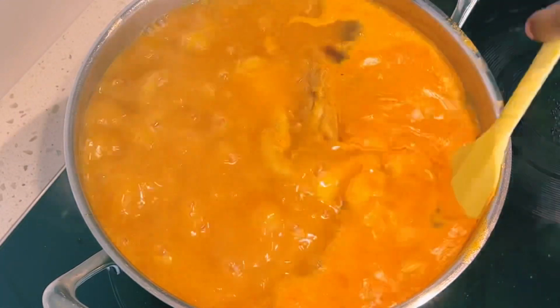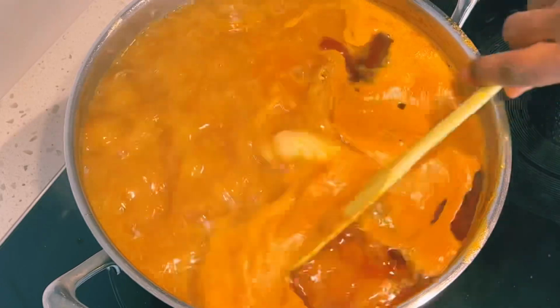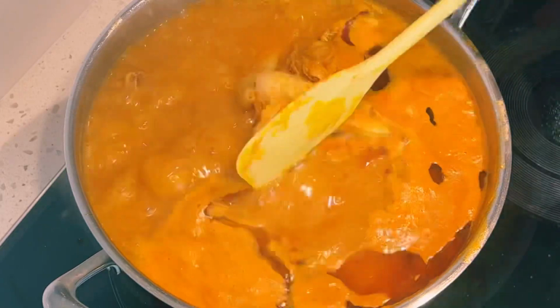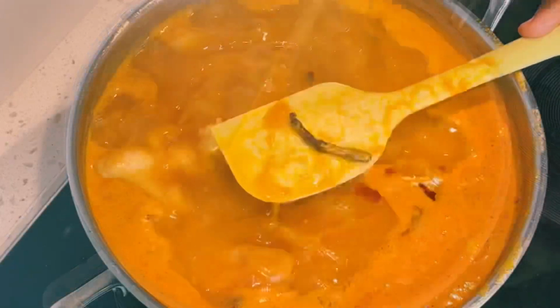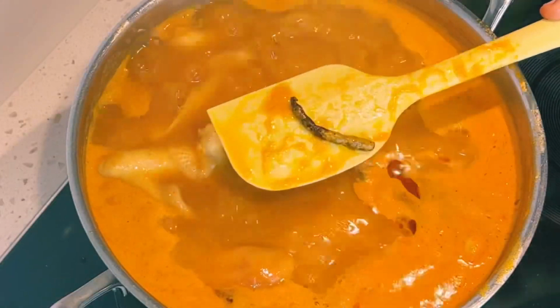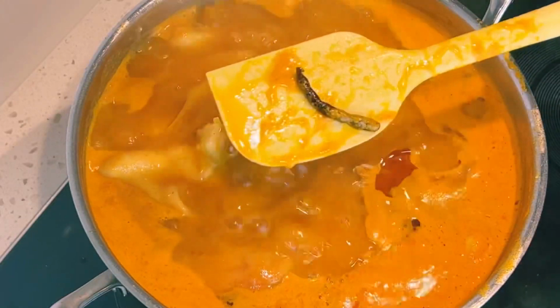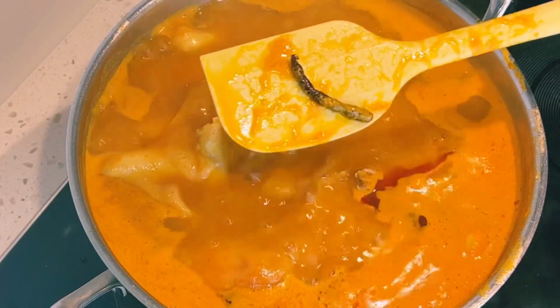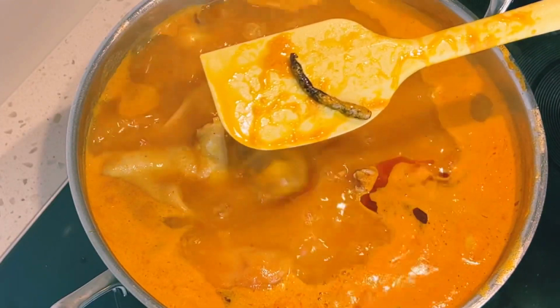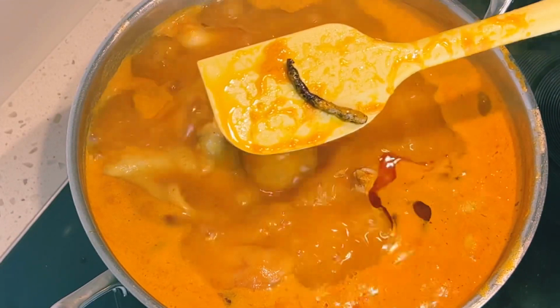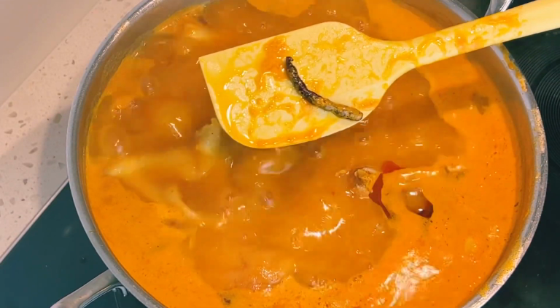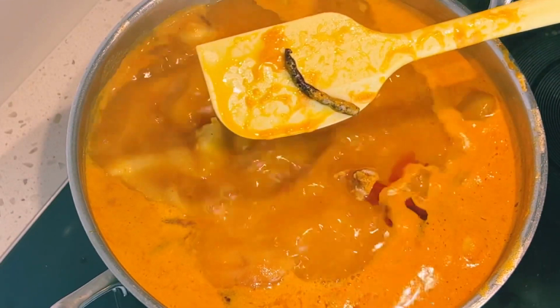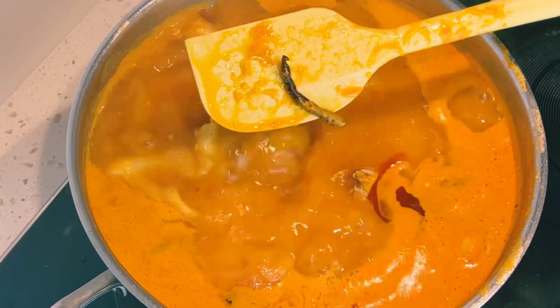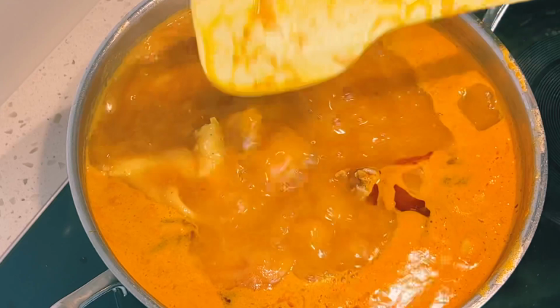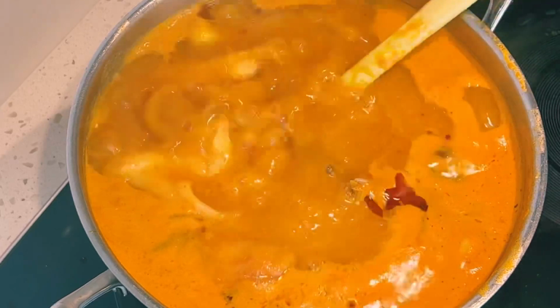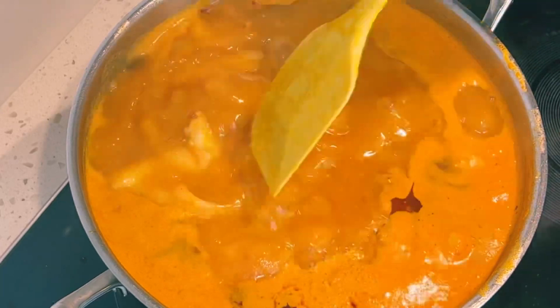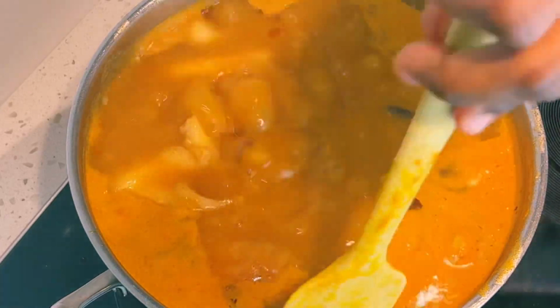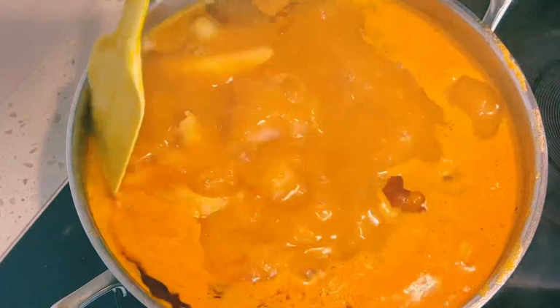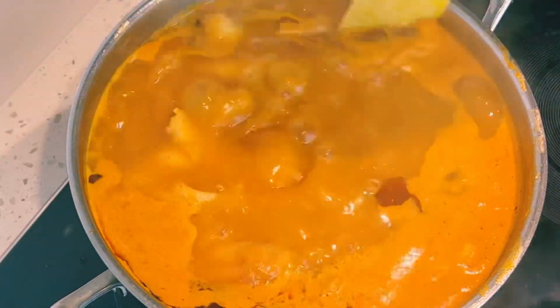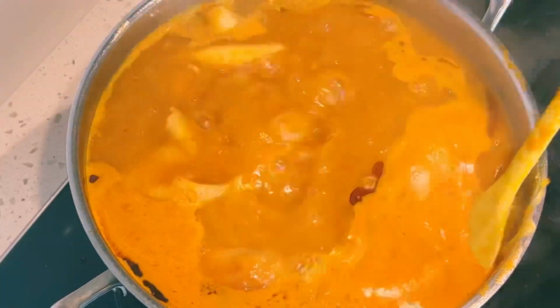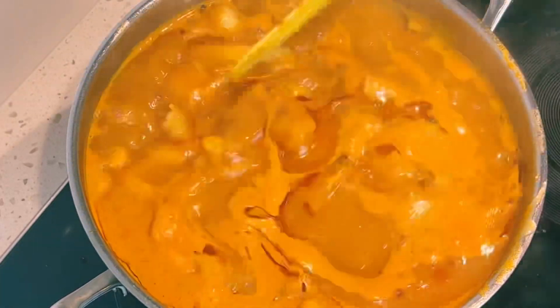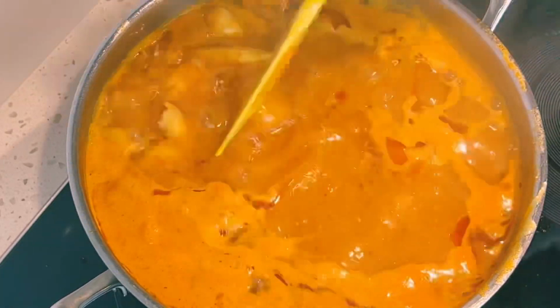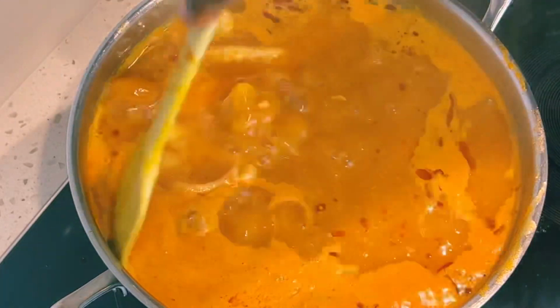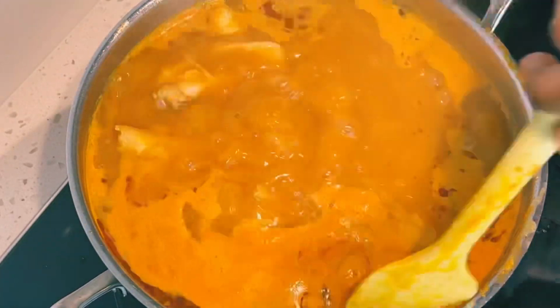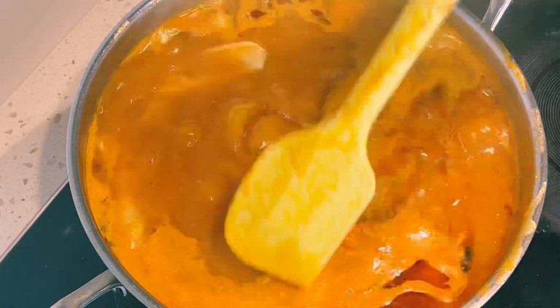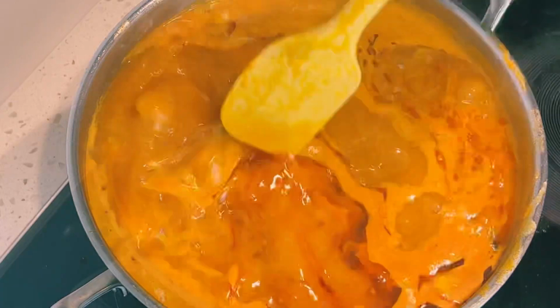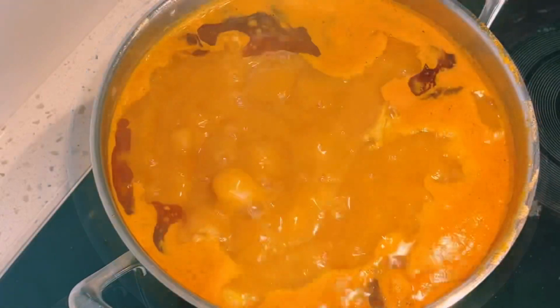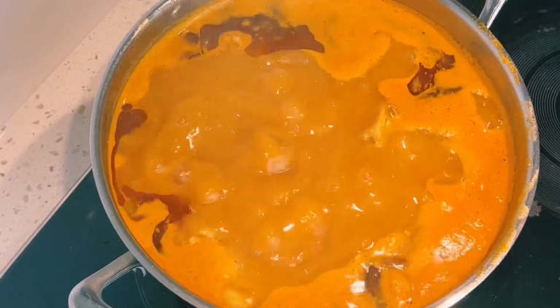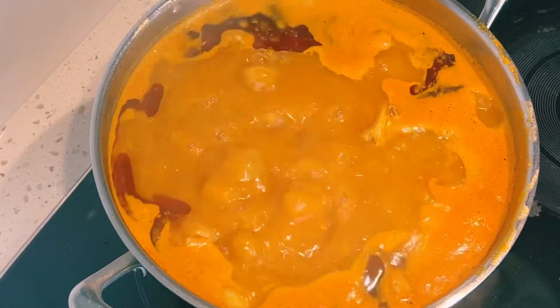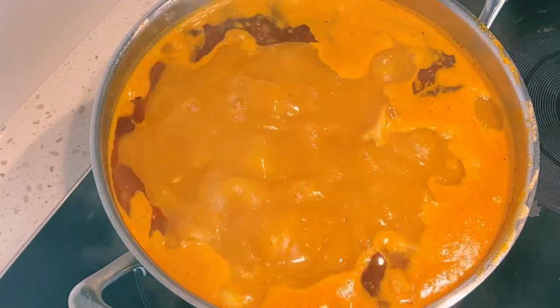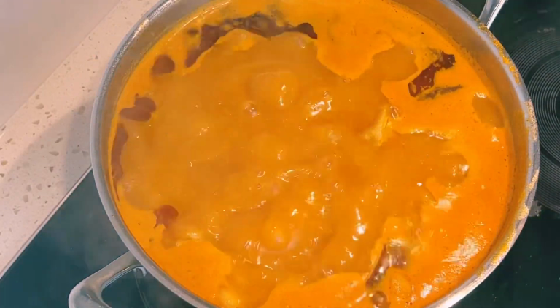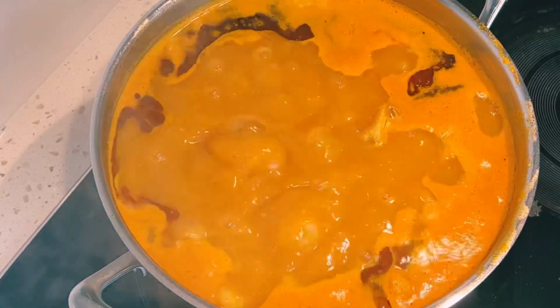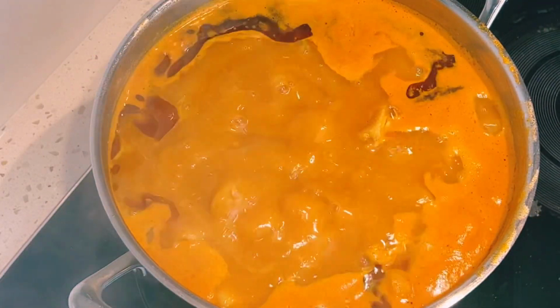I added in grain of selim — it is also called huintiang. I highly recommend you add it to your chicken soup. I'll allow the soup to simmer for about five minutes.